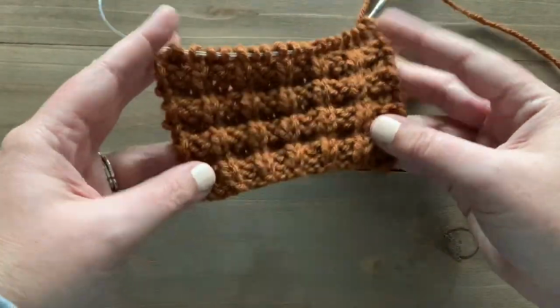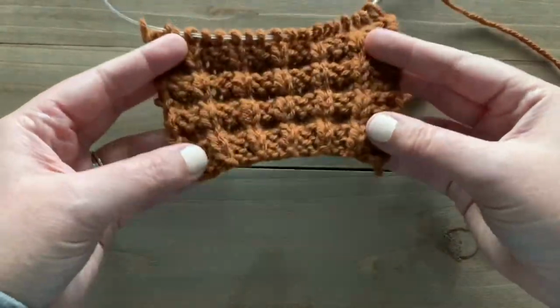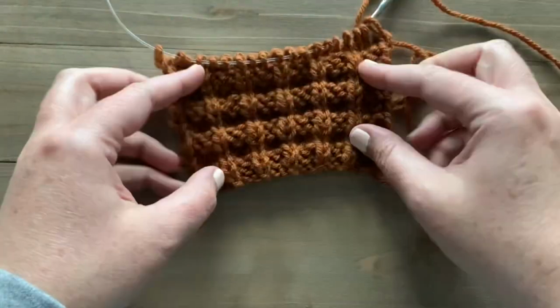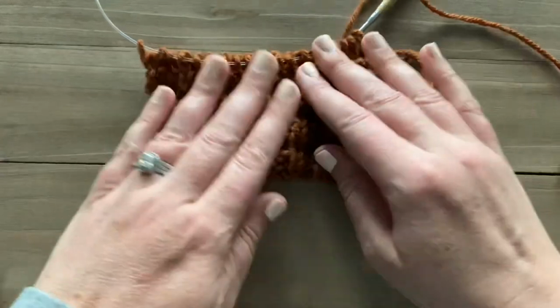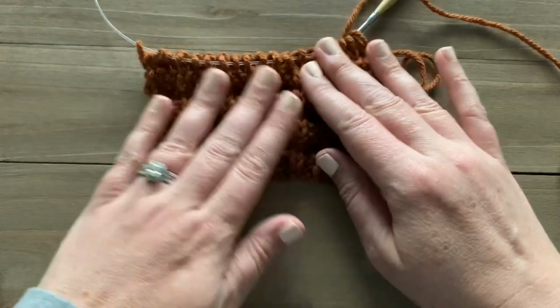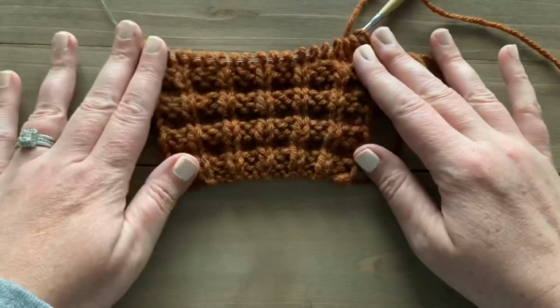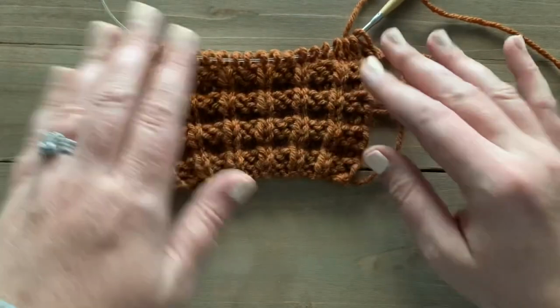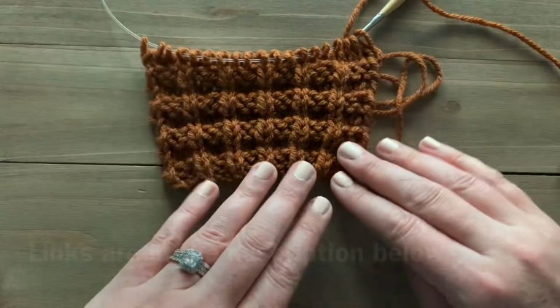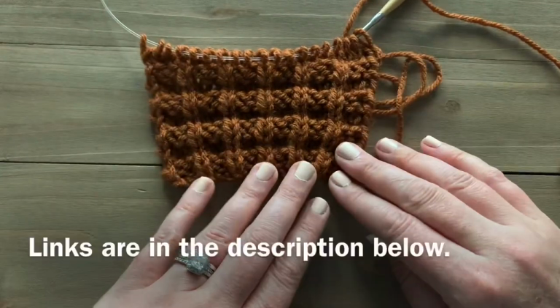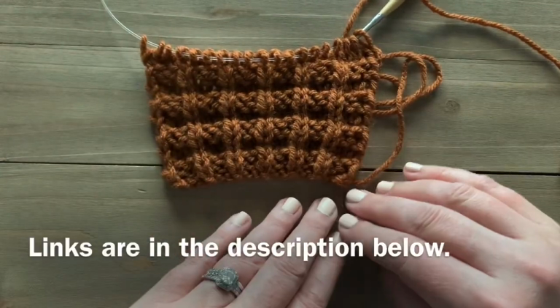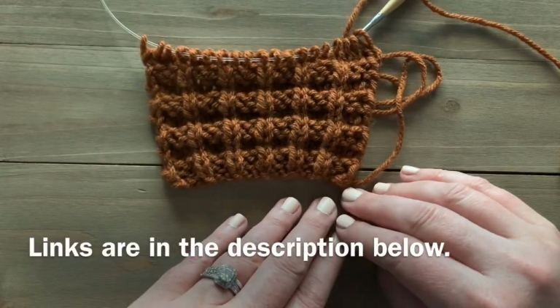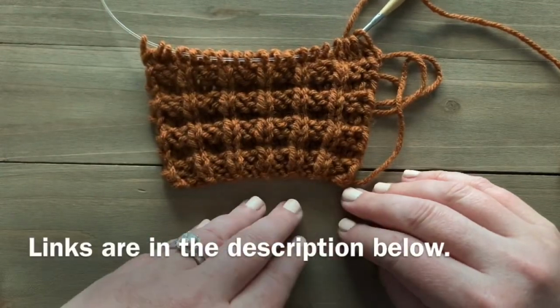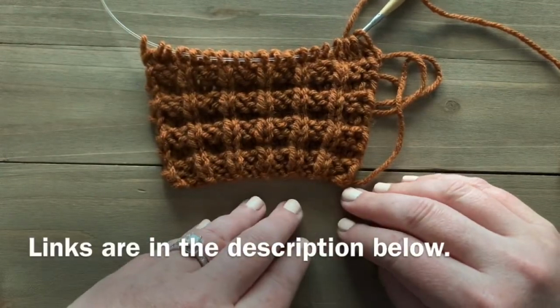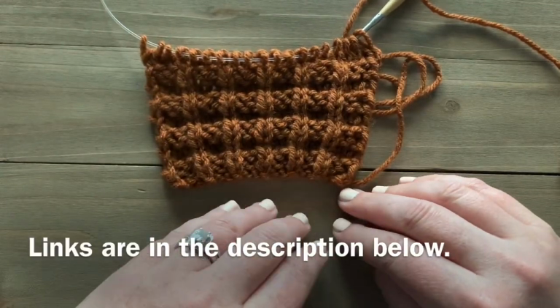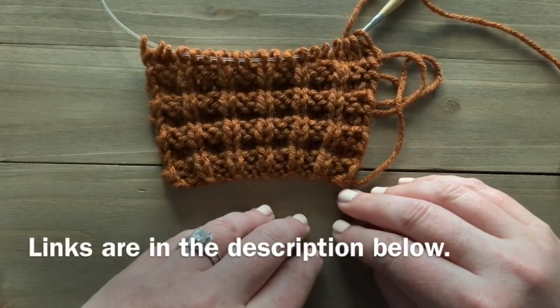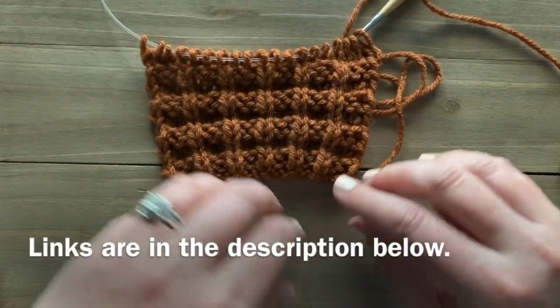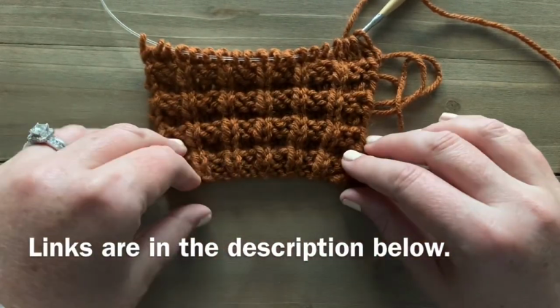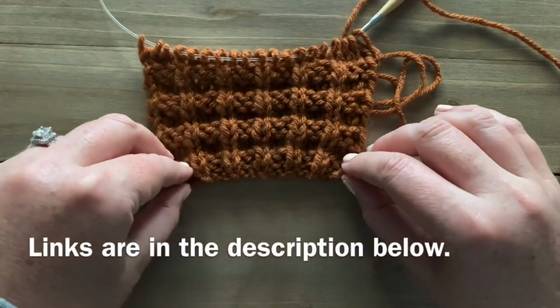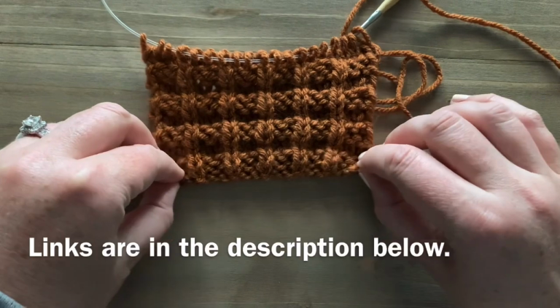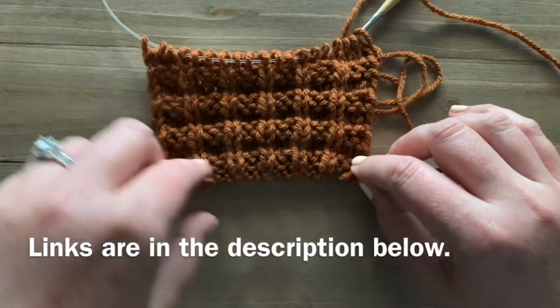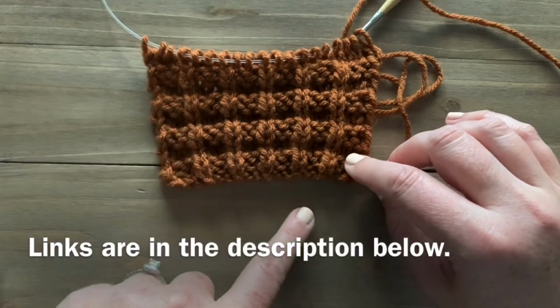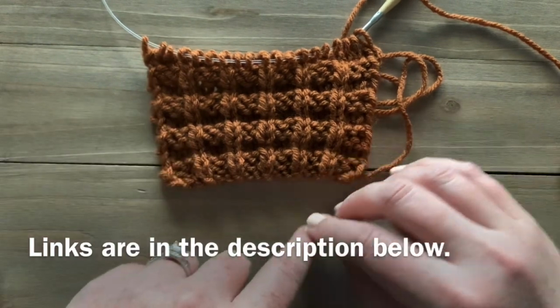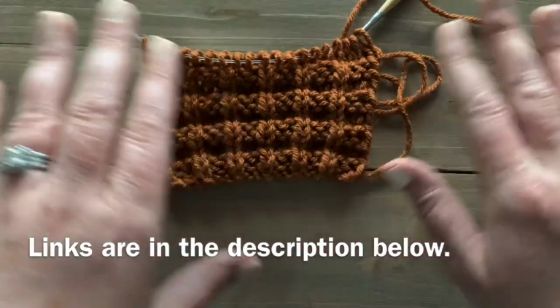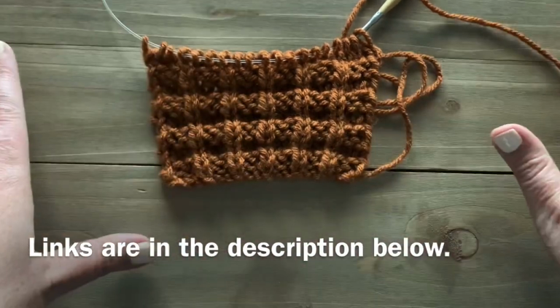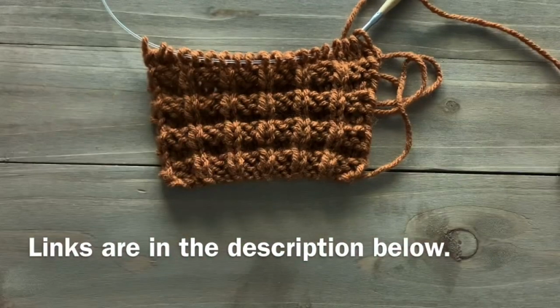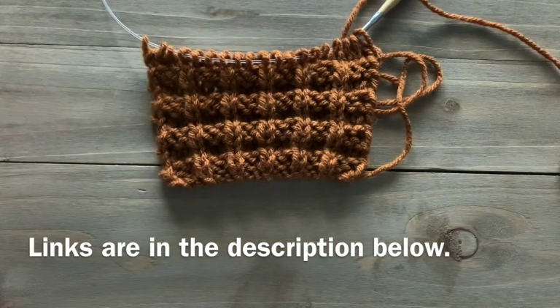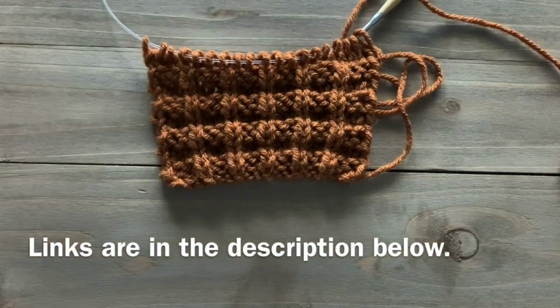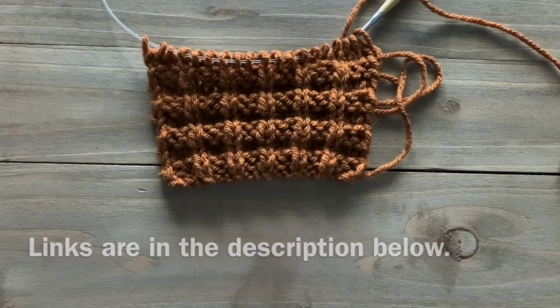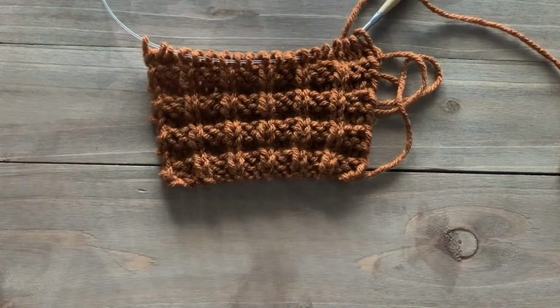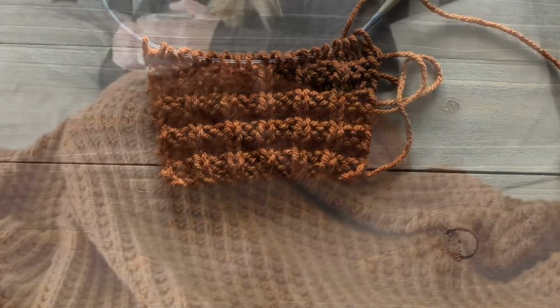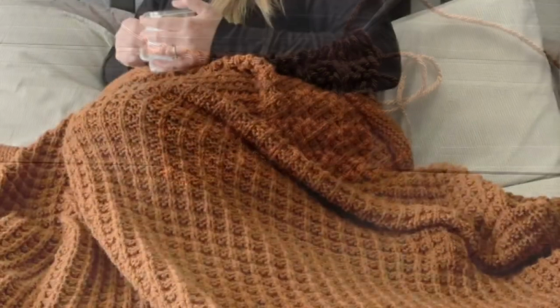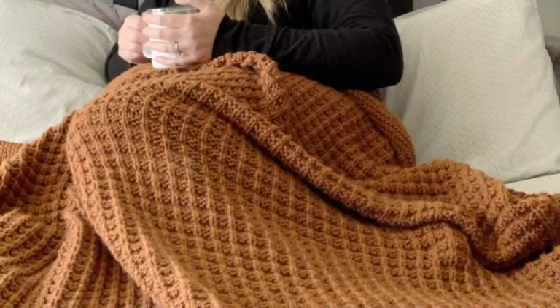And that is the waffle stitch. I hope you guys enjoyed this tutorial. If you want to make a project using this stitch, you can check out my Parker Throw Free Knitting Pattern on my blog. I'll see you next time.